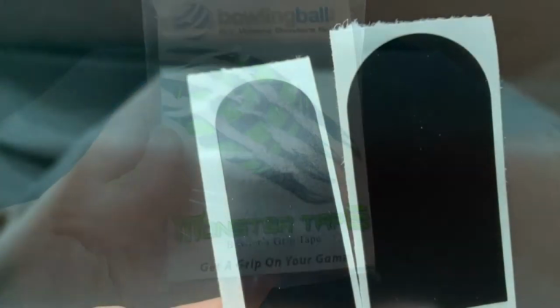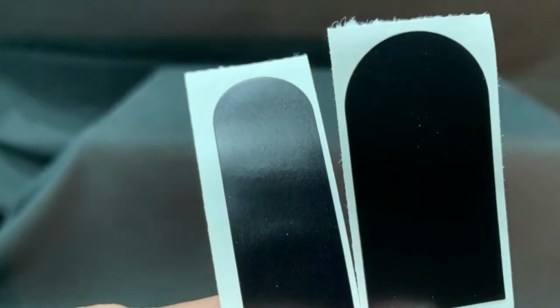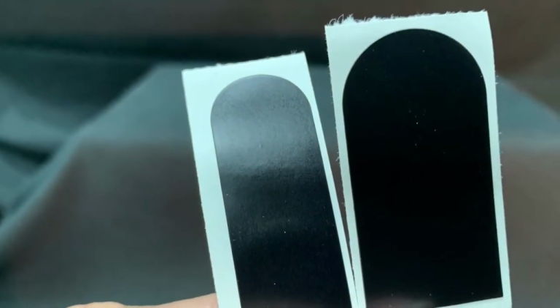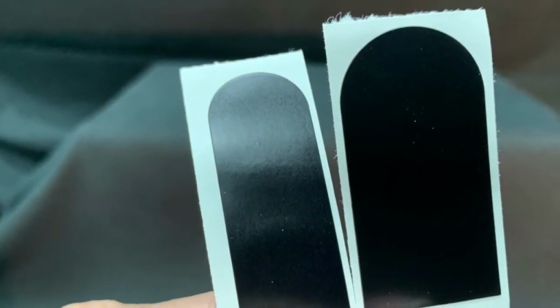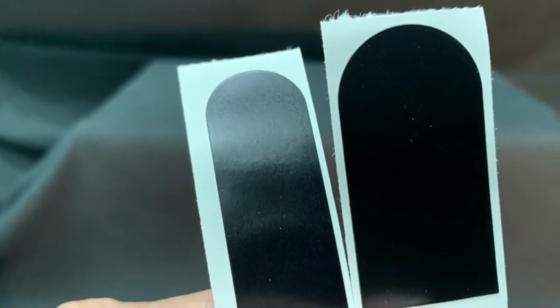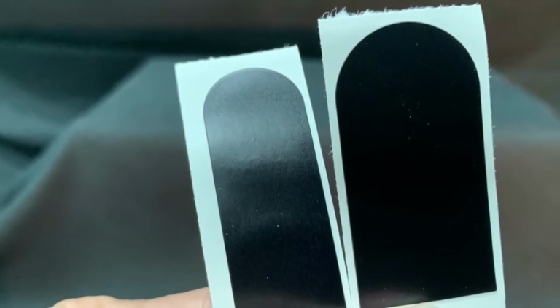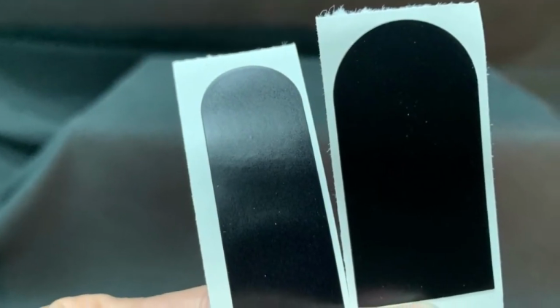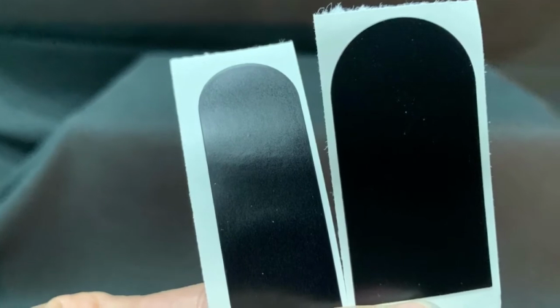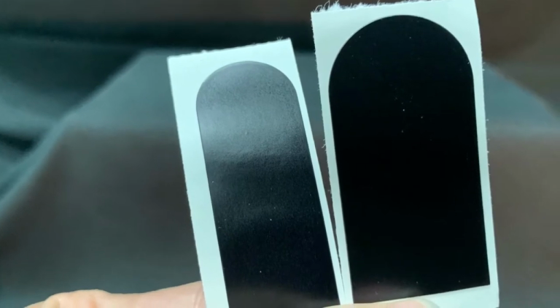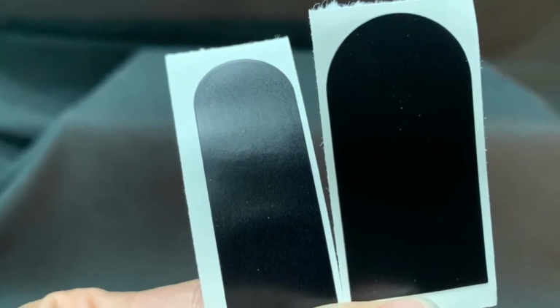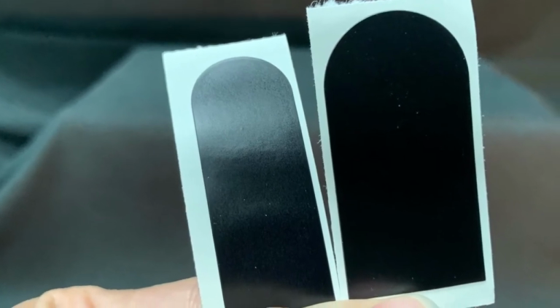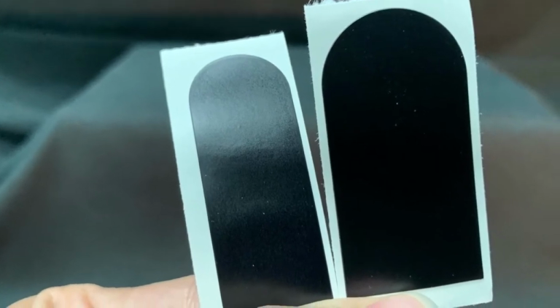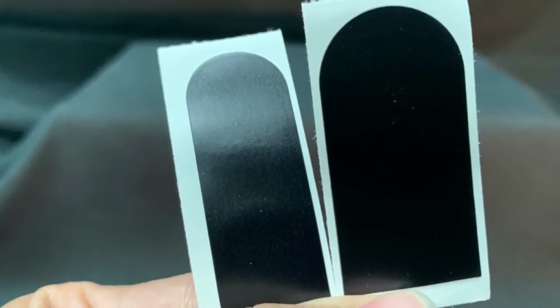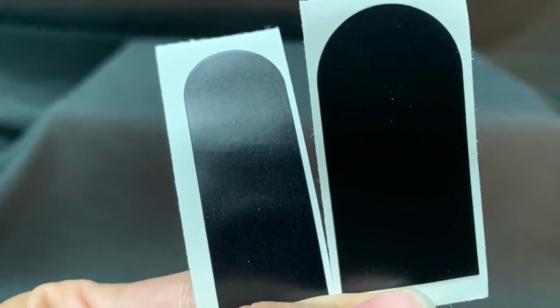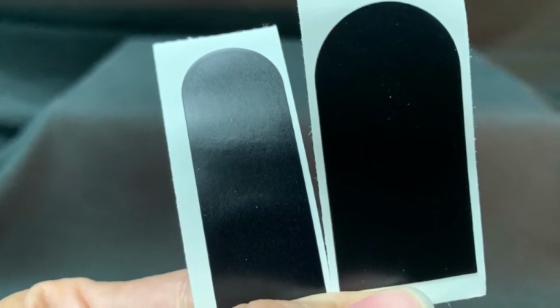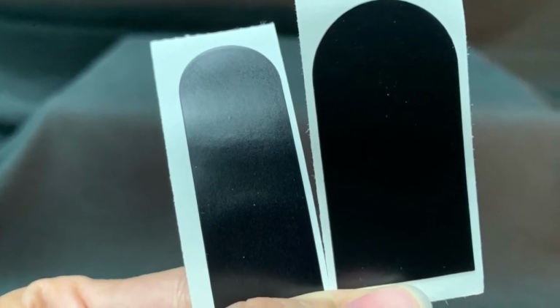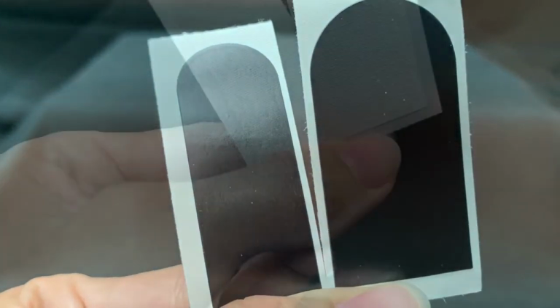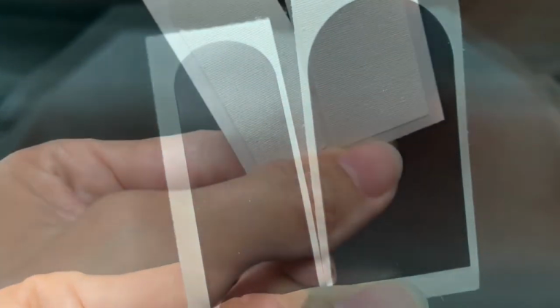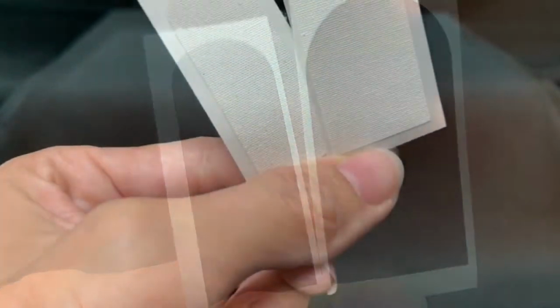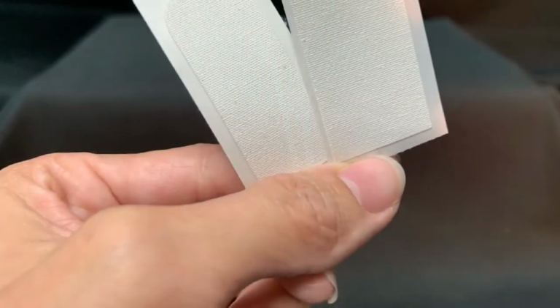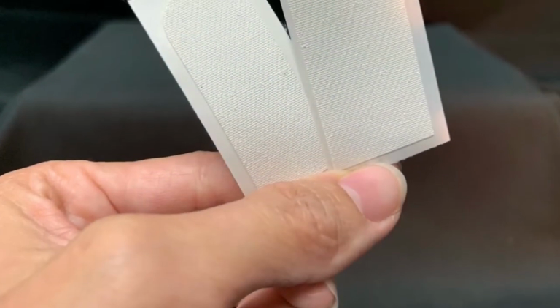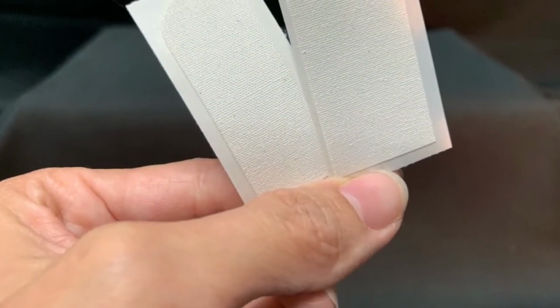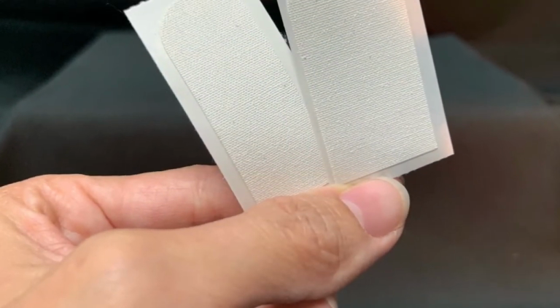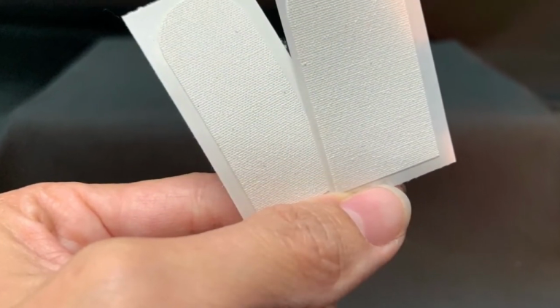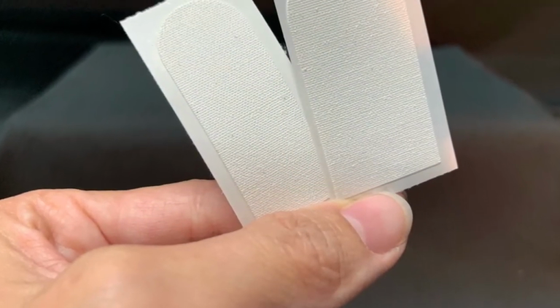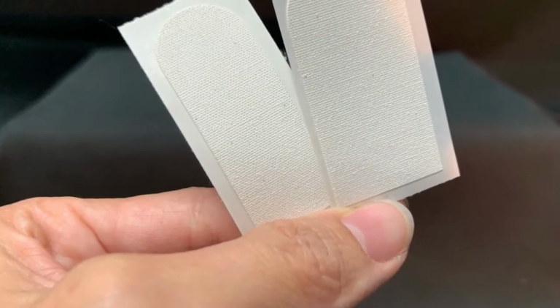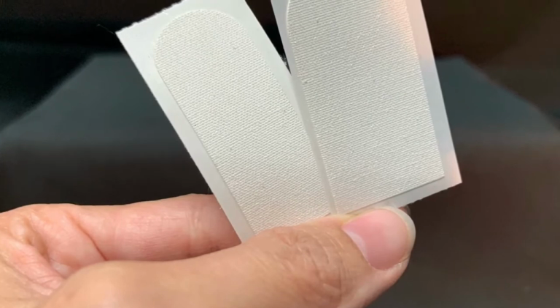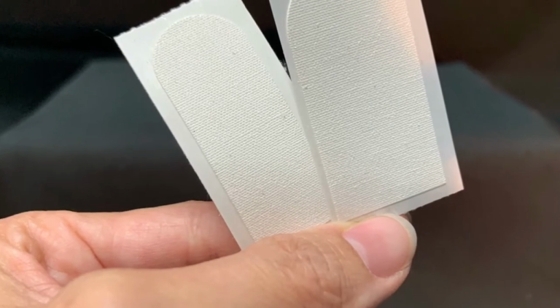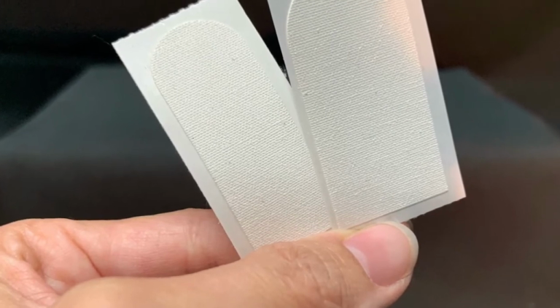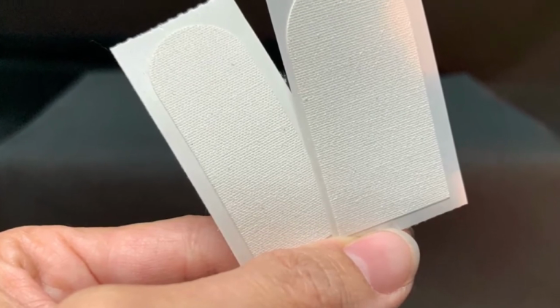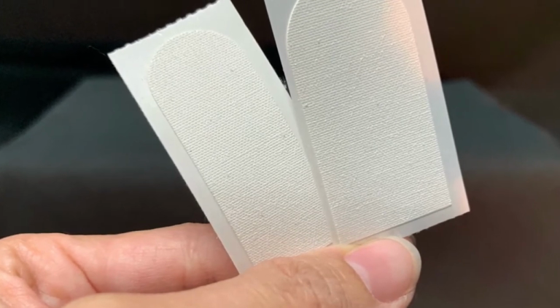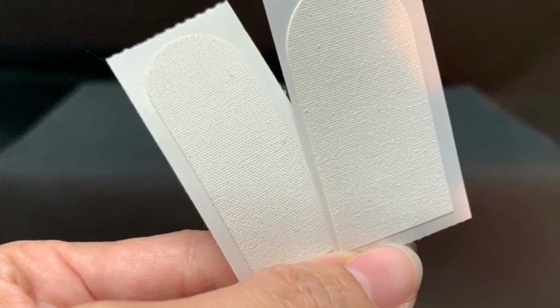Tape may also be used to tighten a loose thumb hole. Available in one inch or three quarter inch, you can choose which suits your needs for your game.